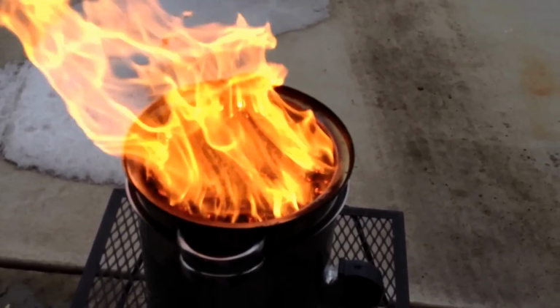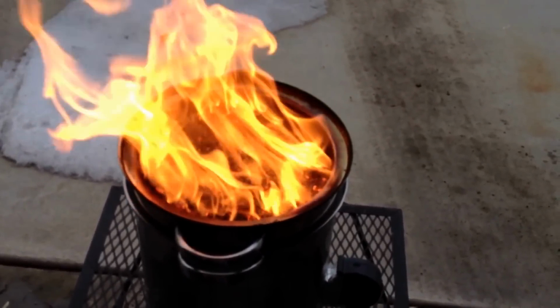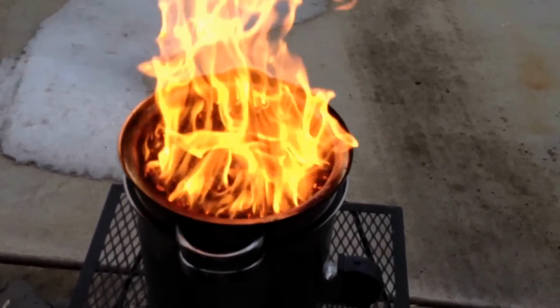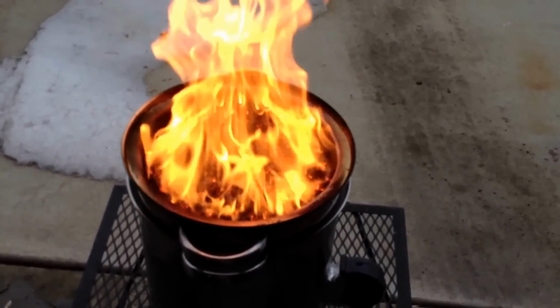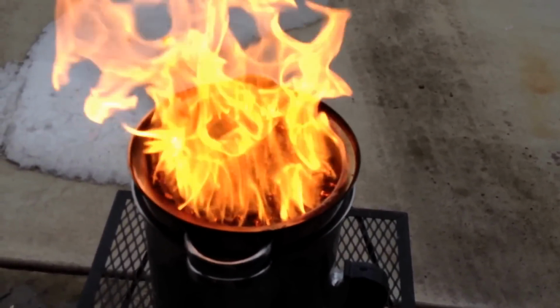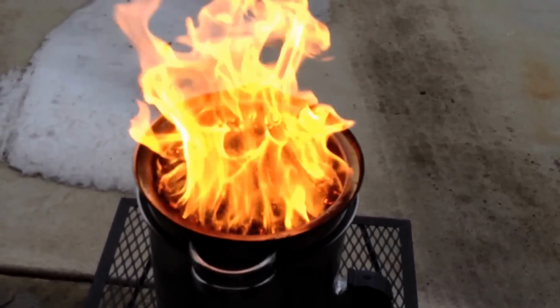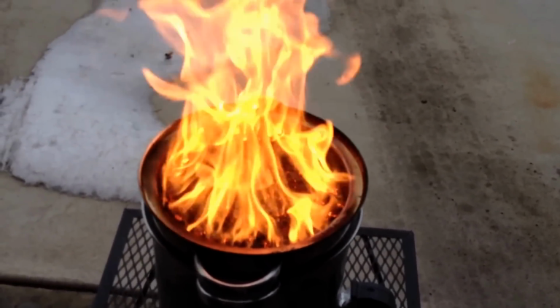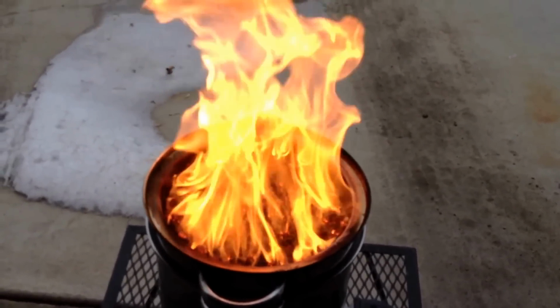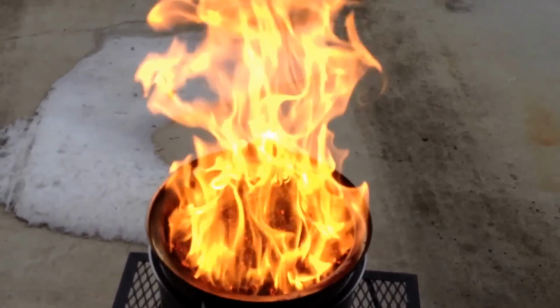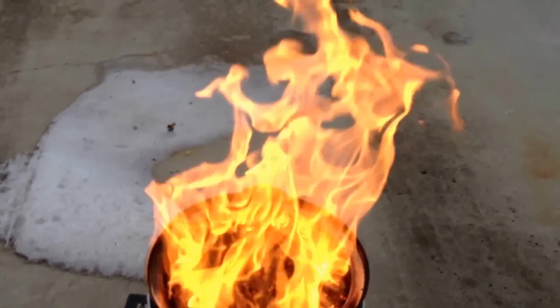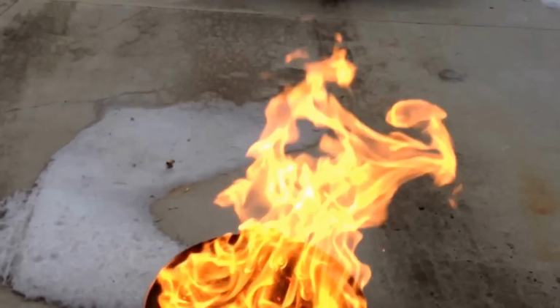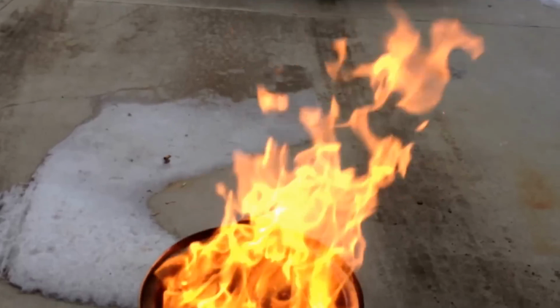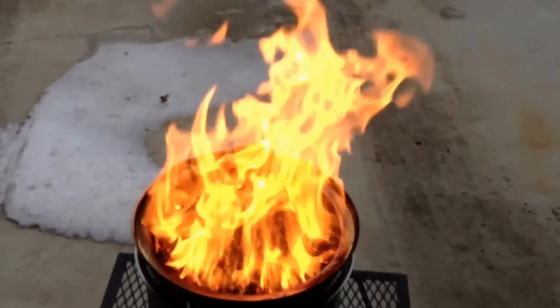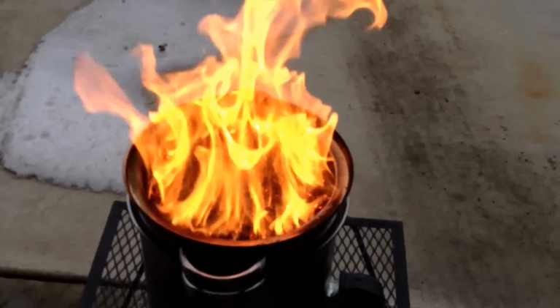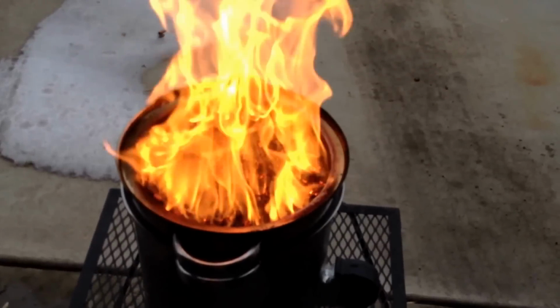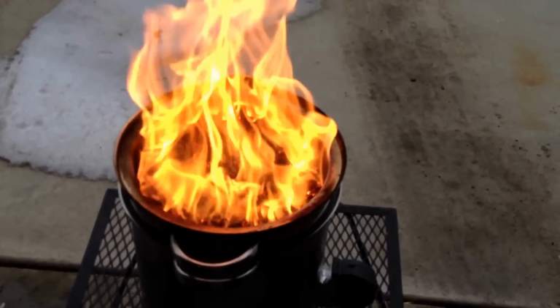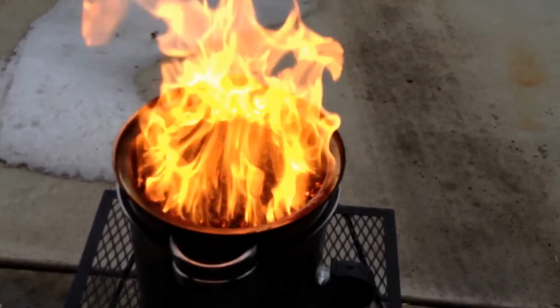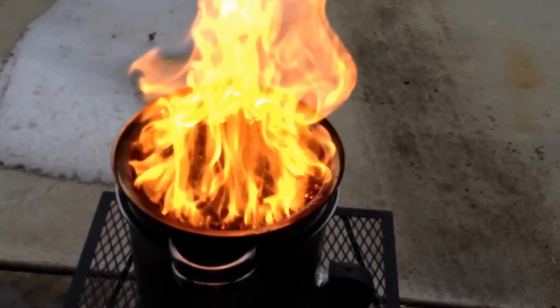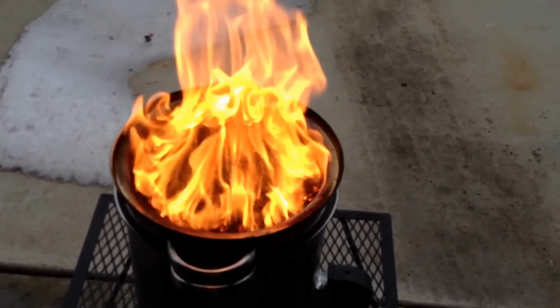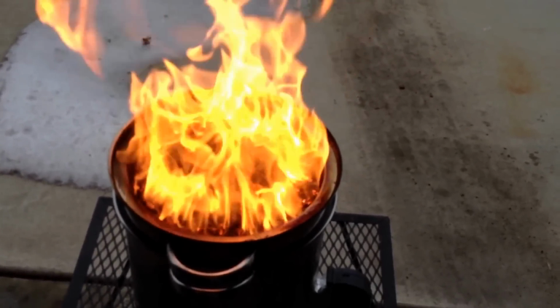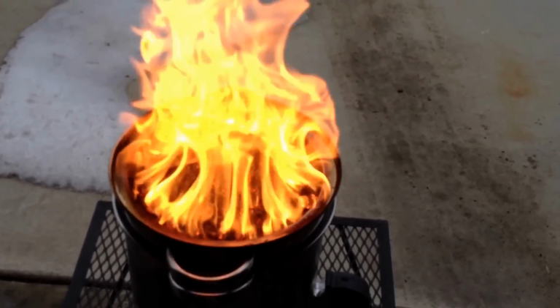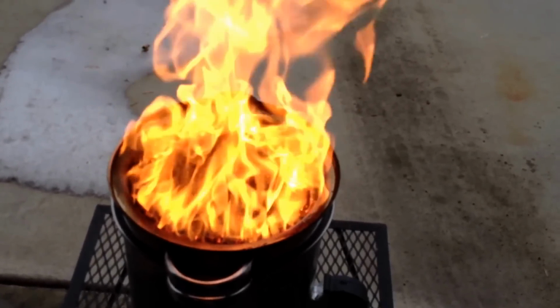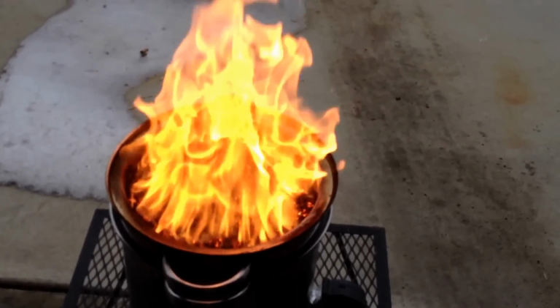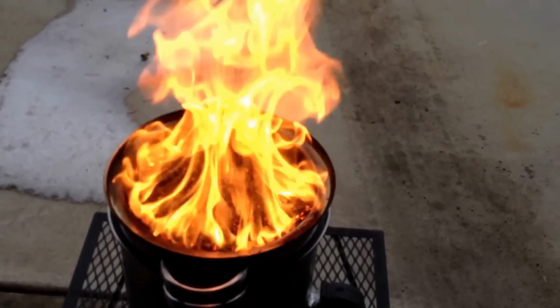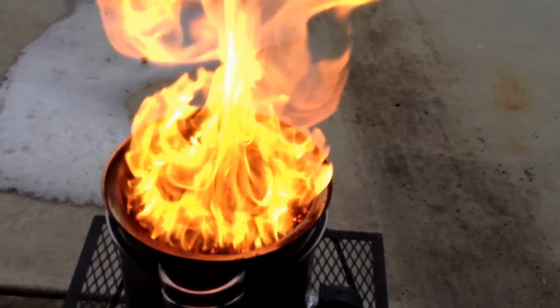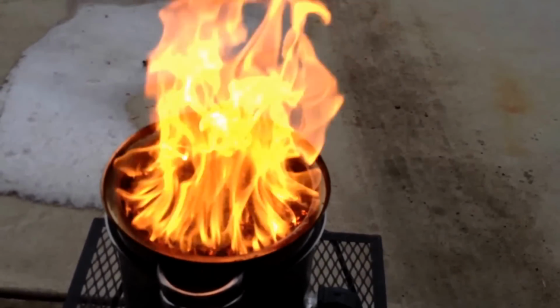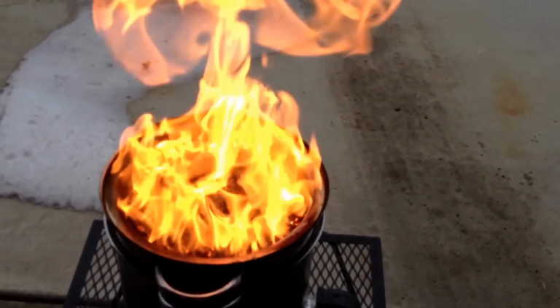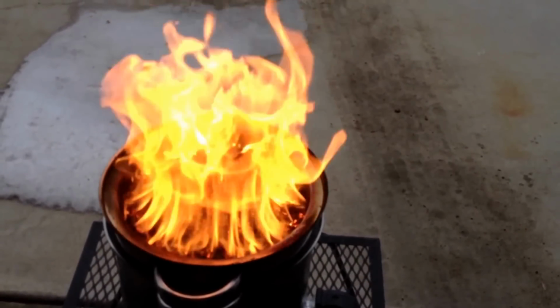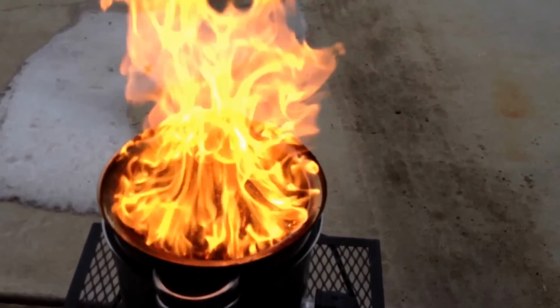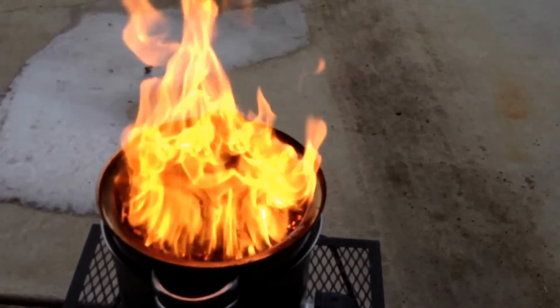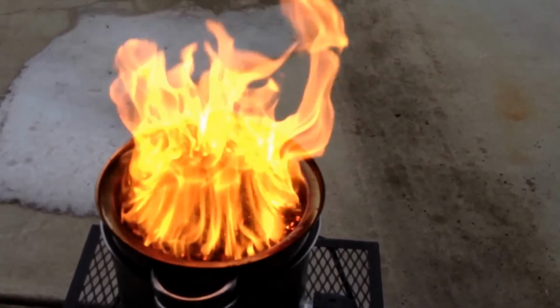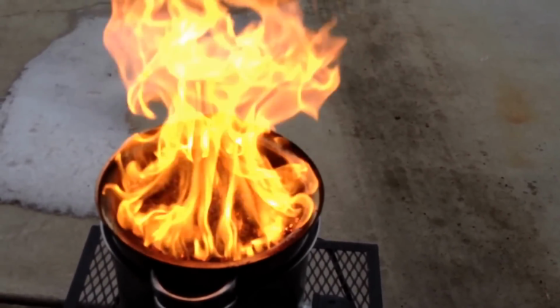It's one heck of a fire going though. There's a little bit of ash coming out, but not like it was.